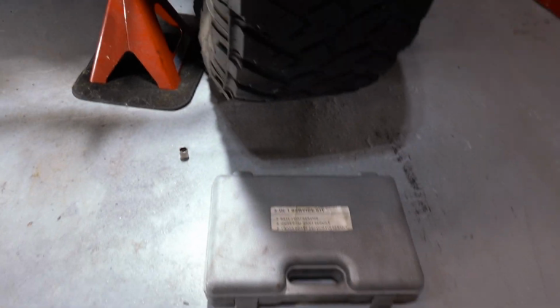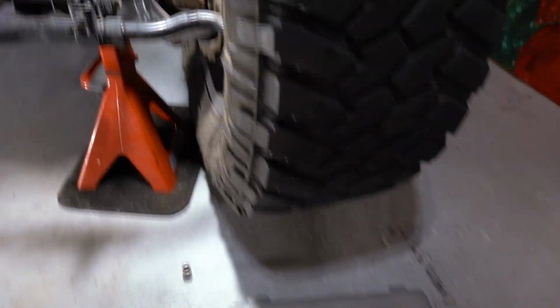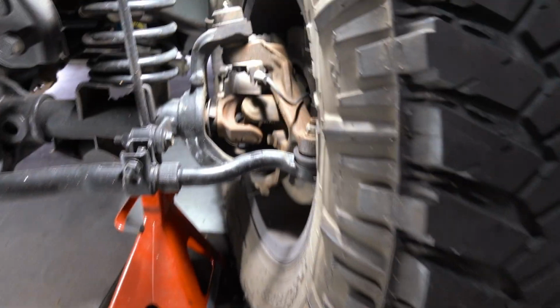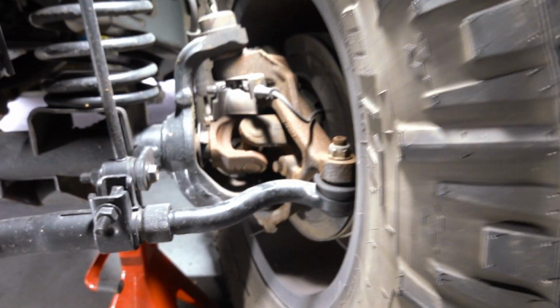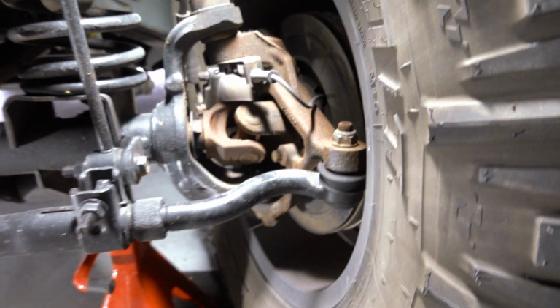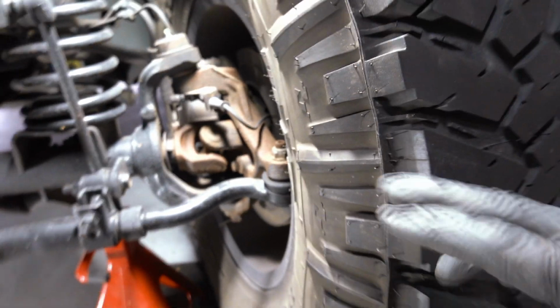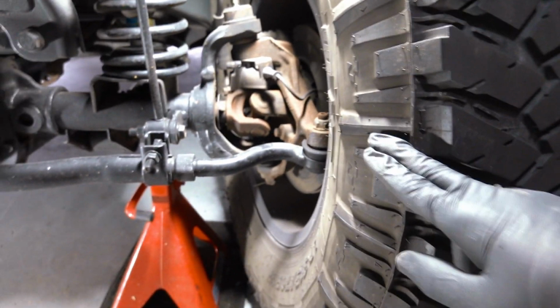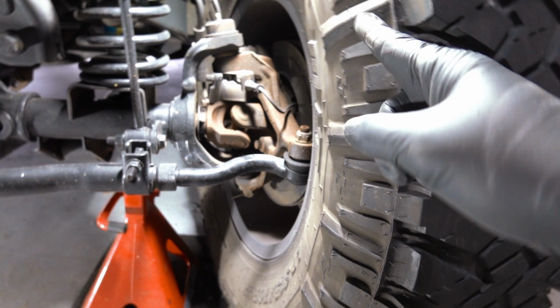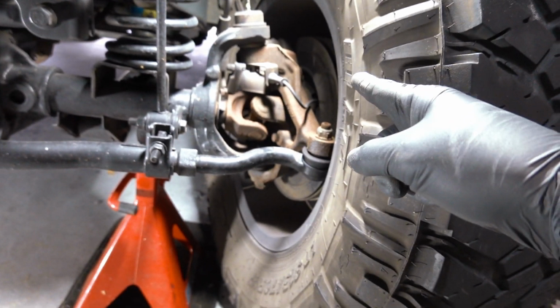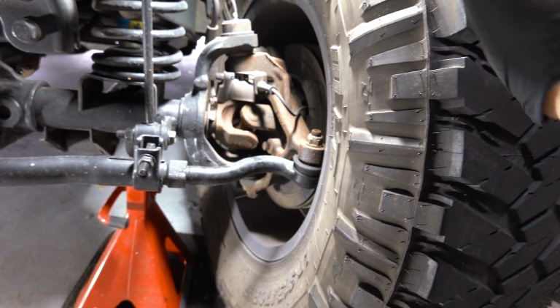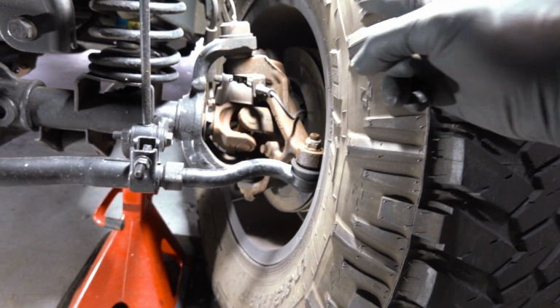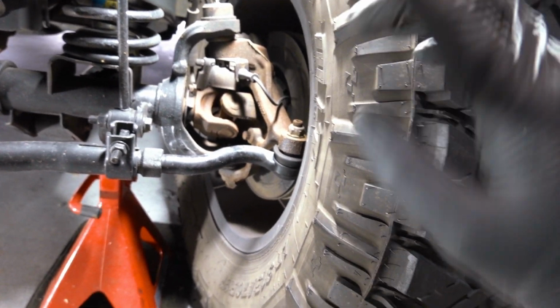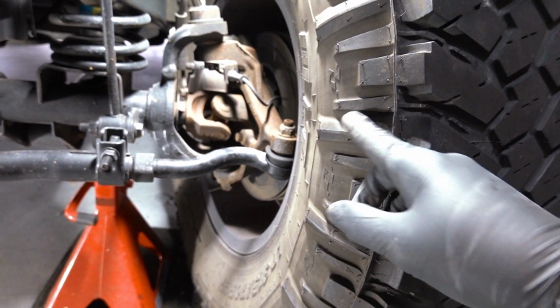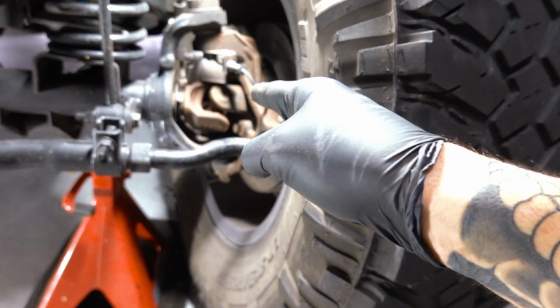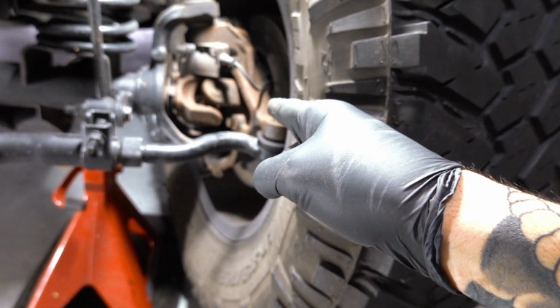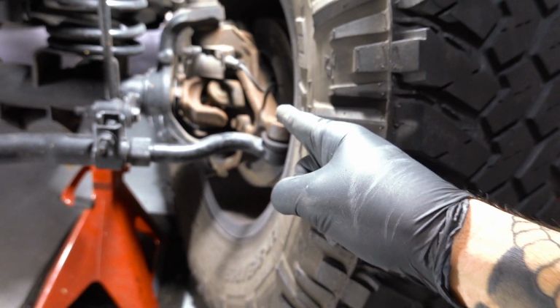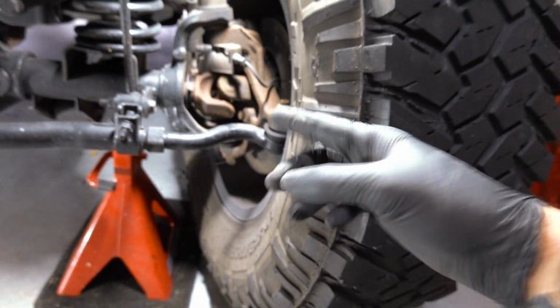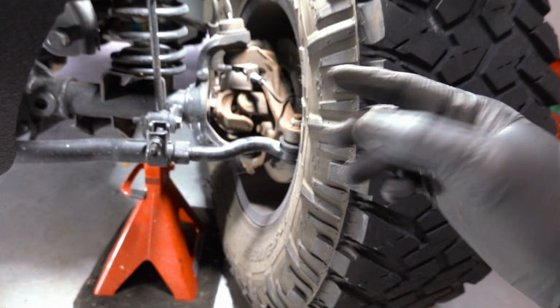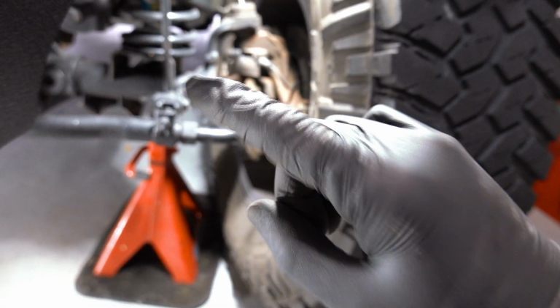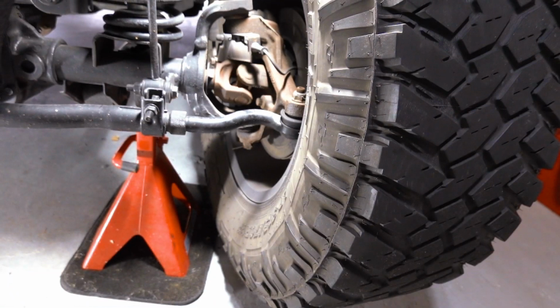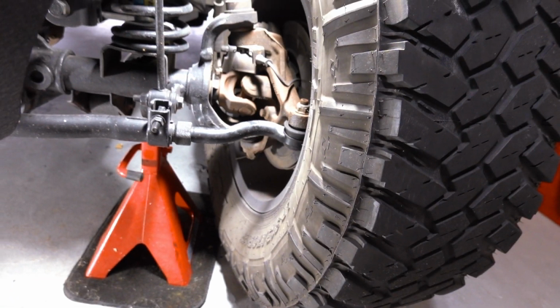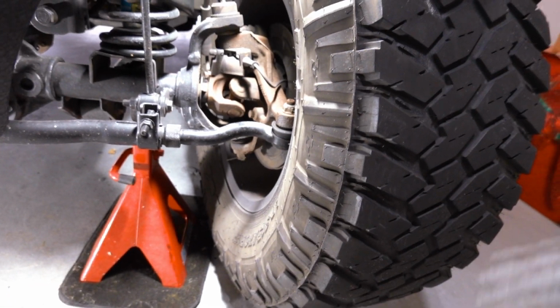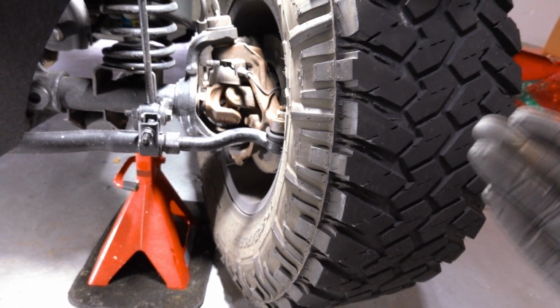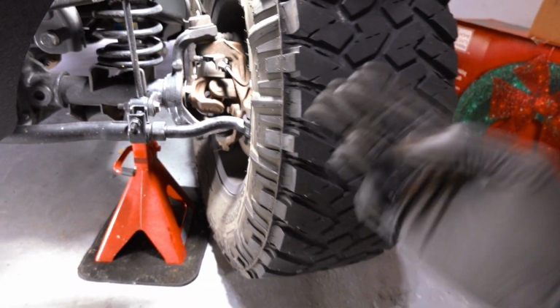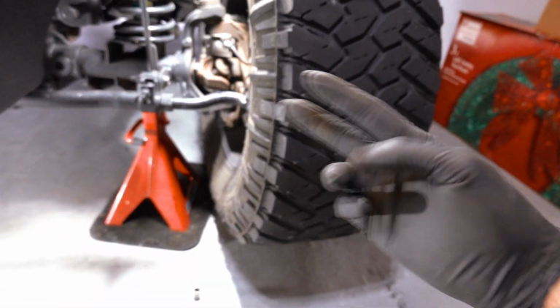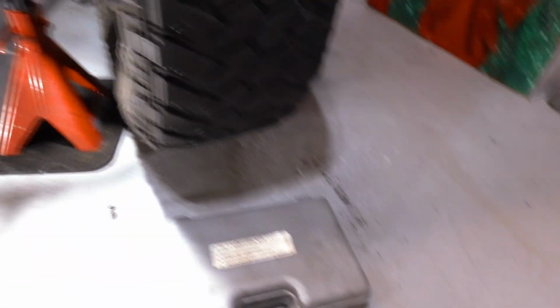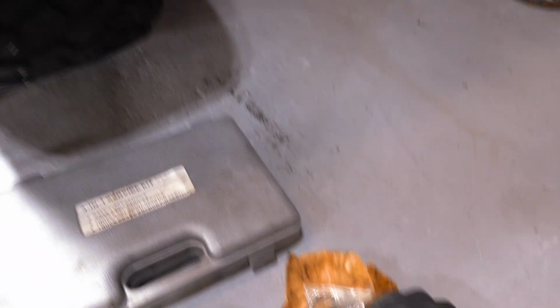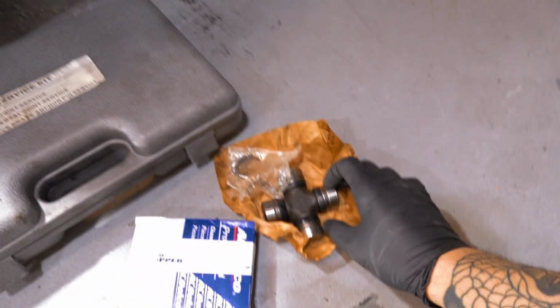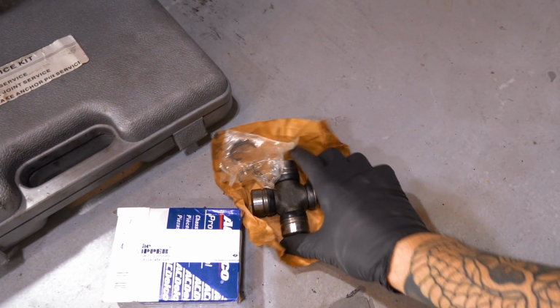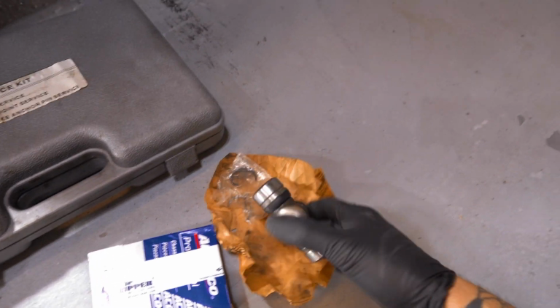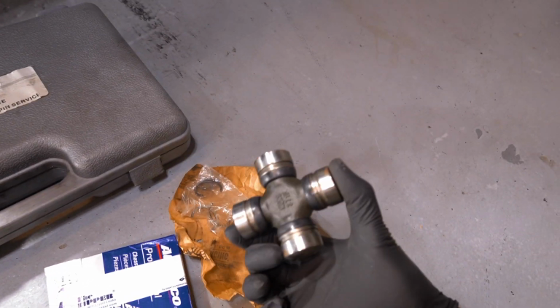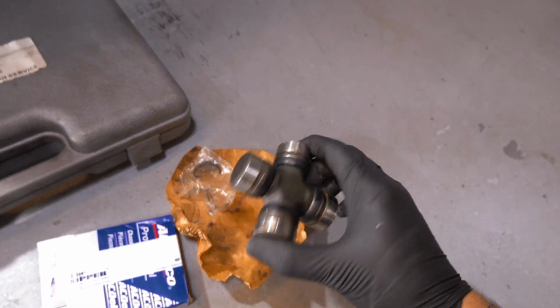What we'll do here in a minute is pull off the wheel, pull off the rotor, pull off the caliper, and take the nut off the axle. Then we'll pull the axle shaft right out and get to replacing this U-joint right here.